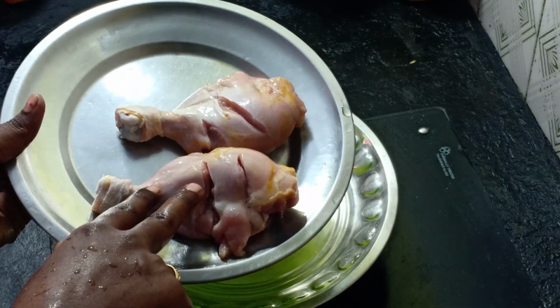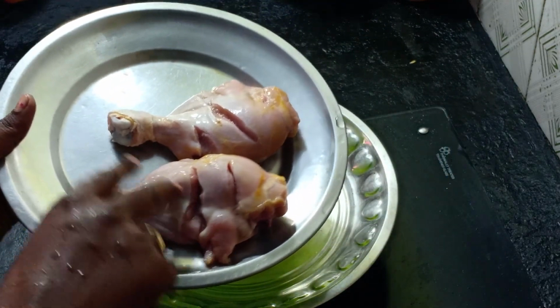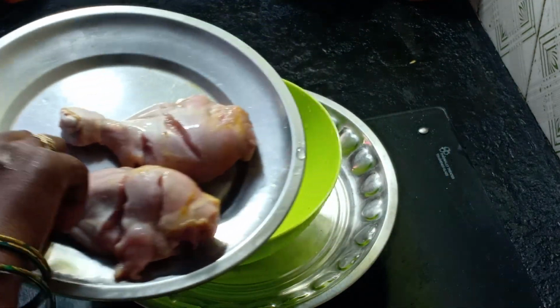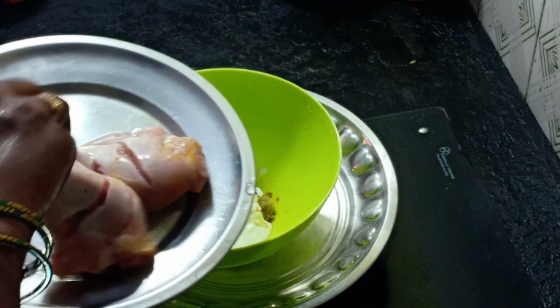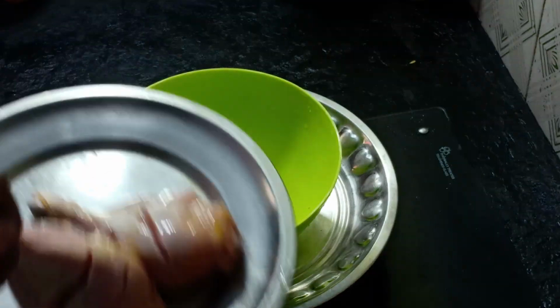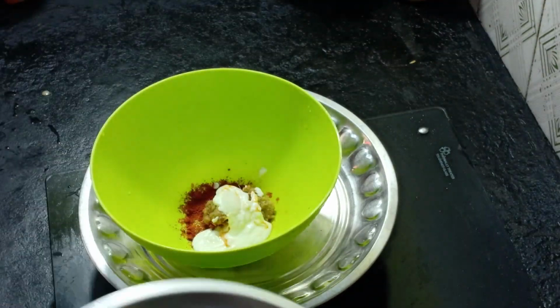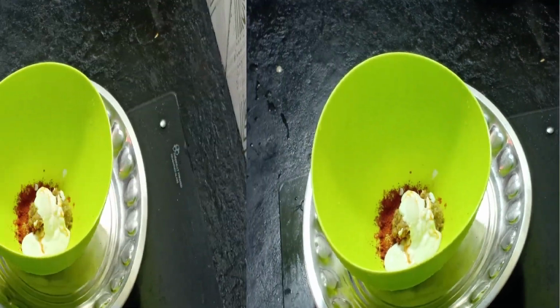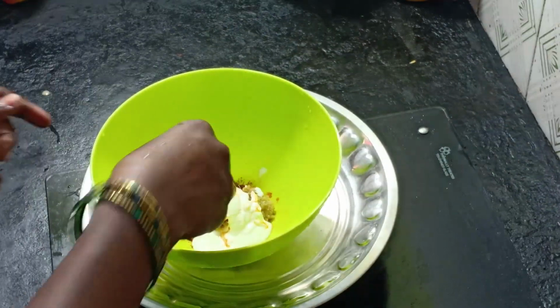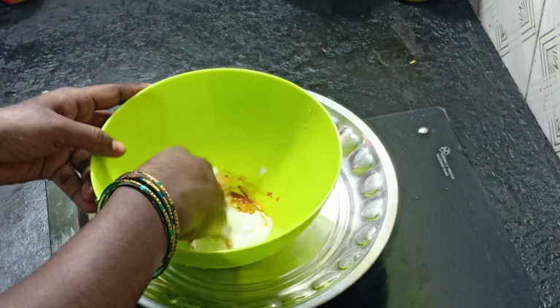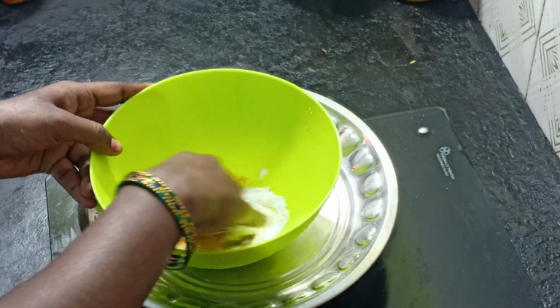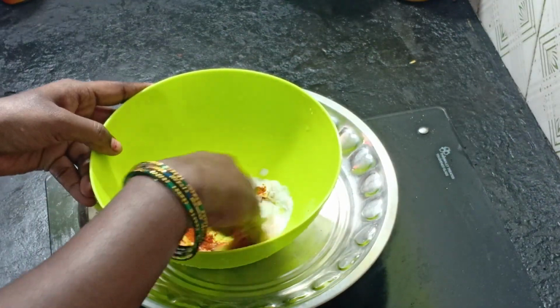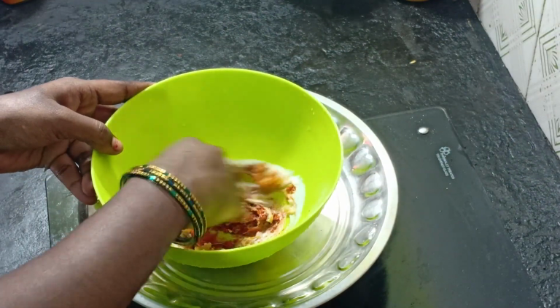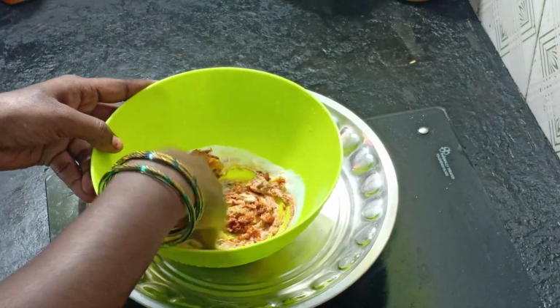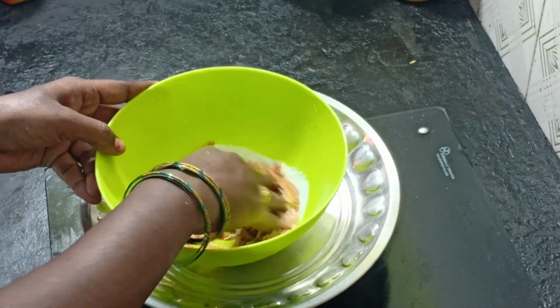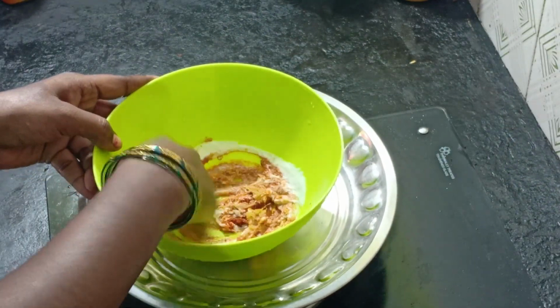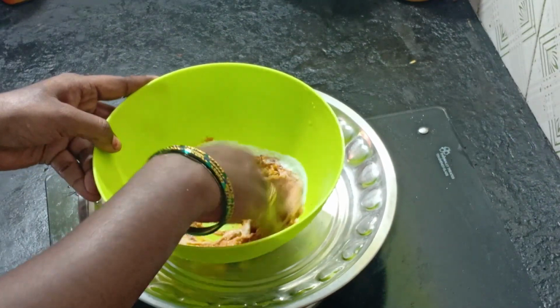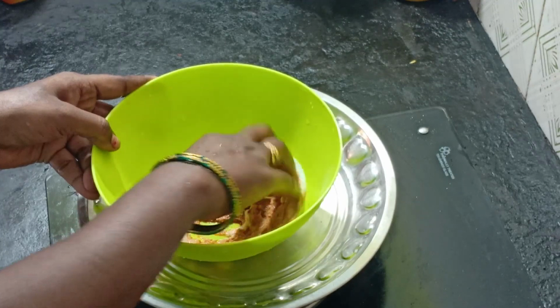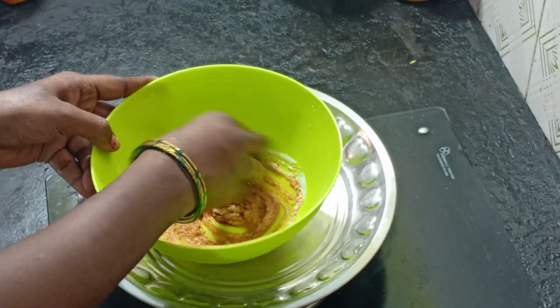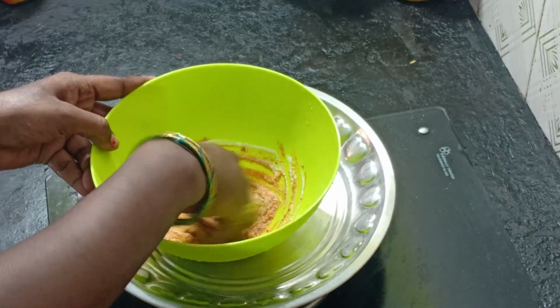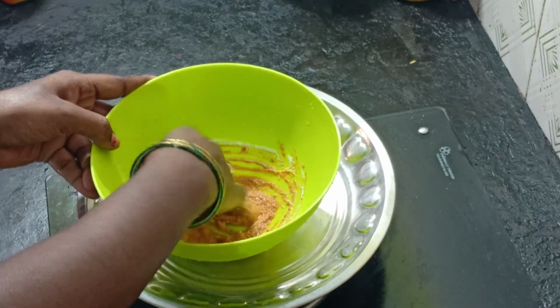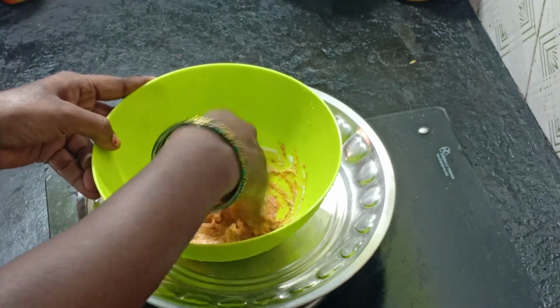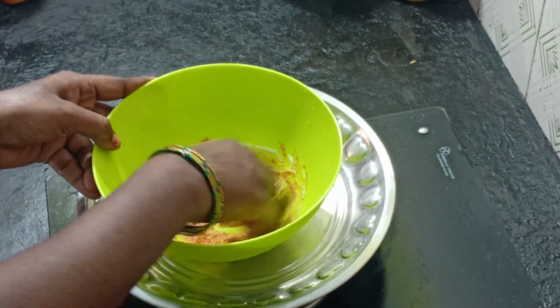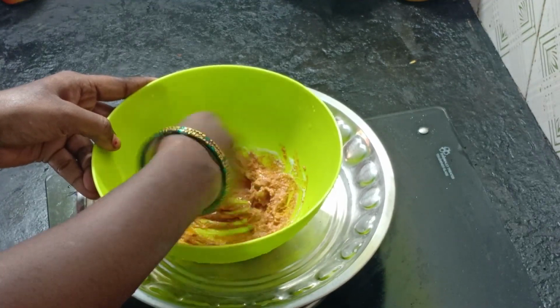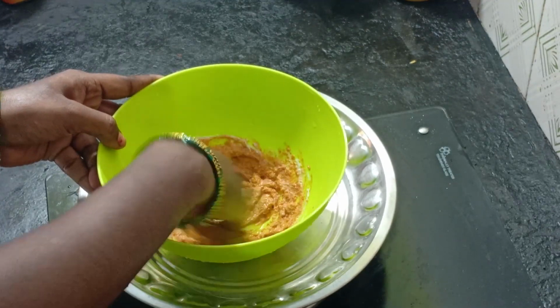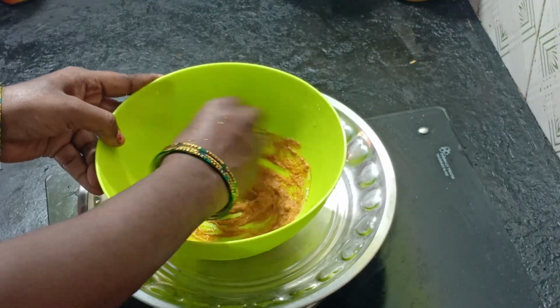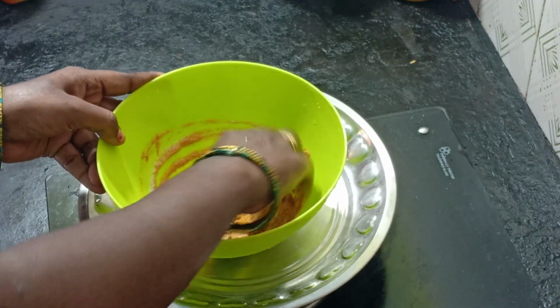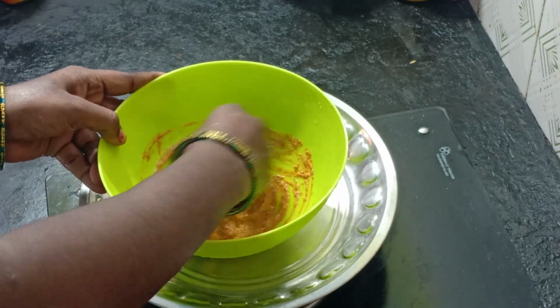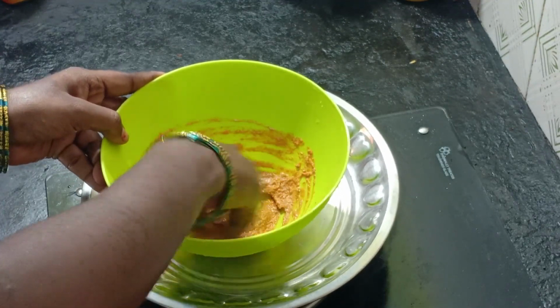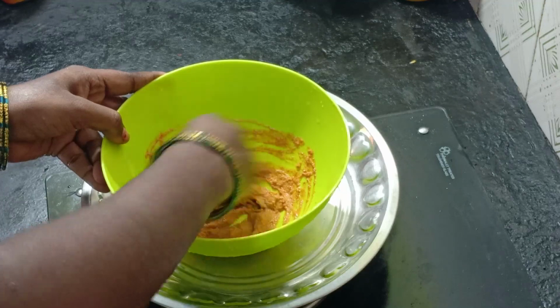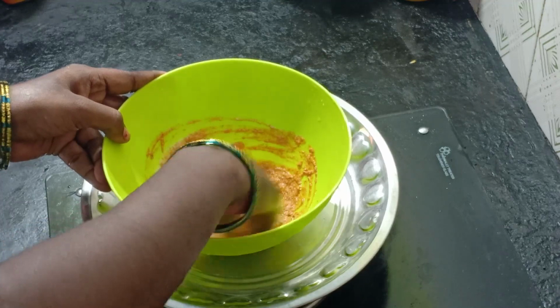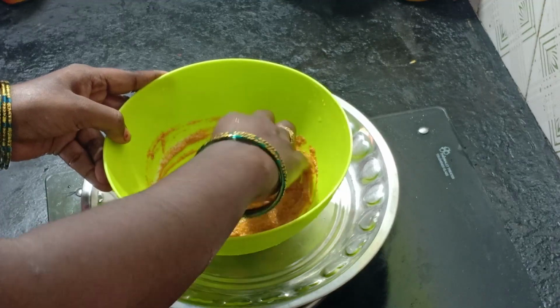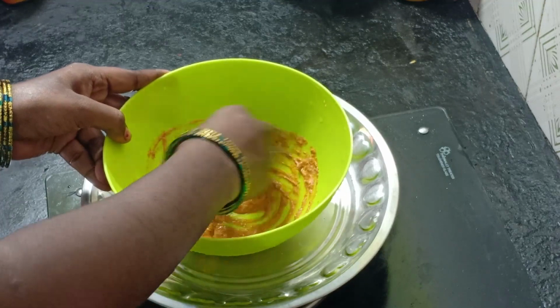The sauce is very good for the masala. We mix it all together. Now we mix it all together.